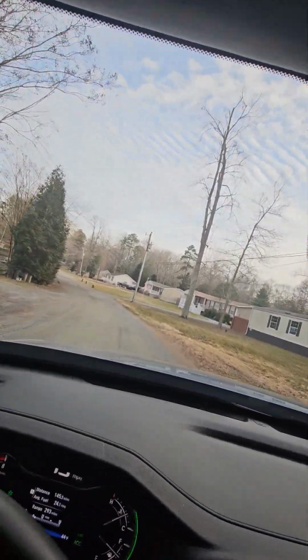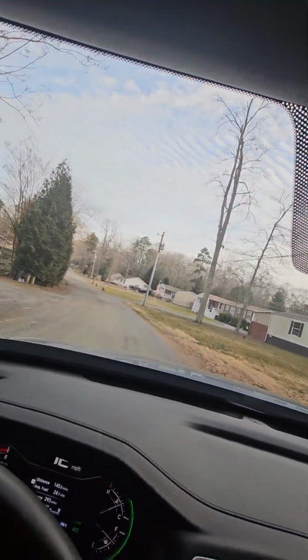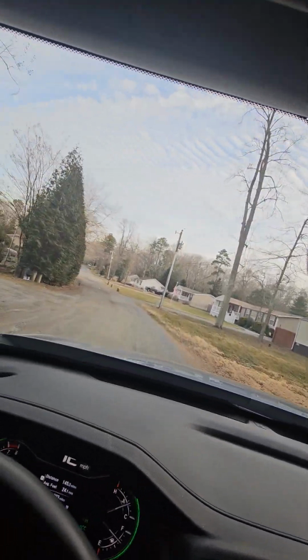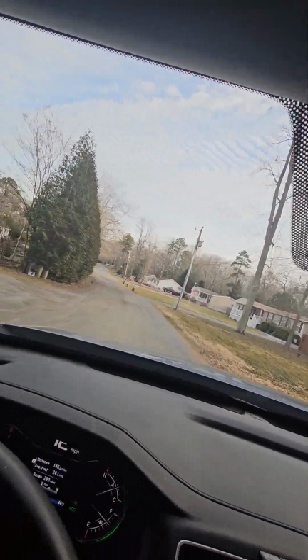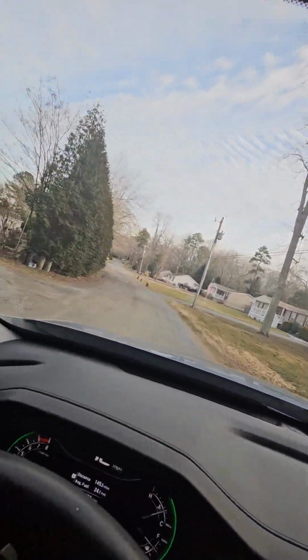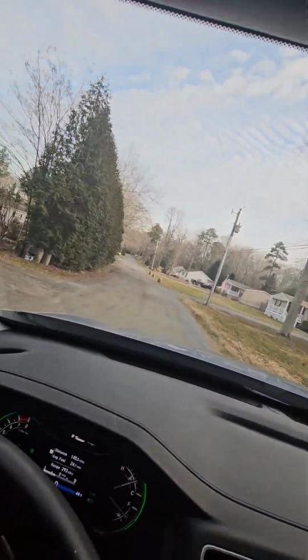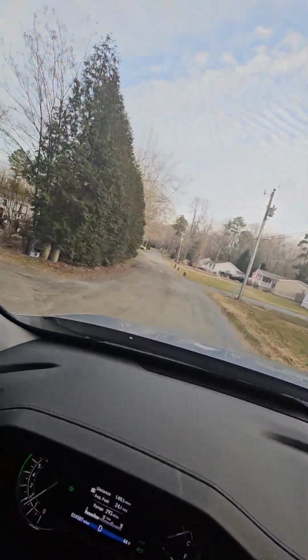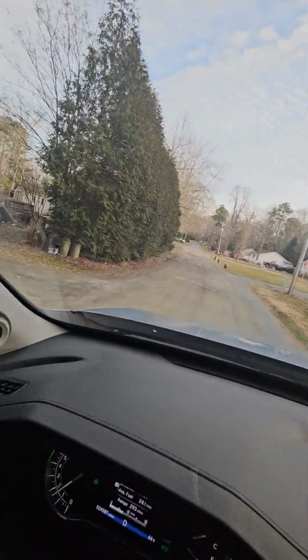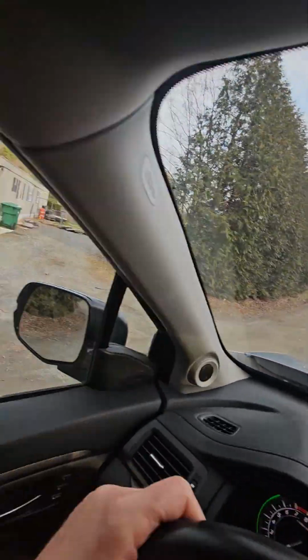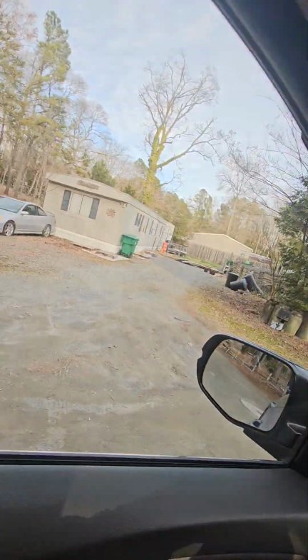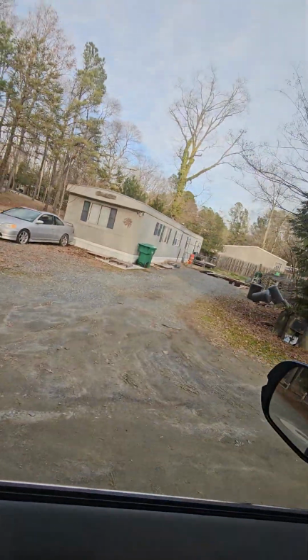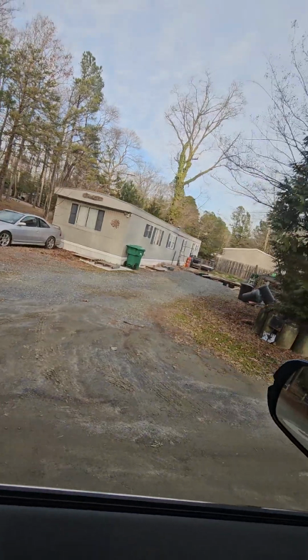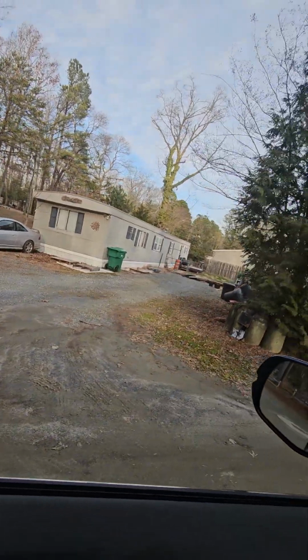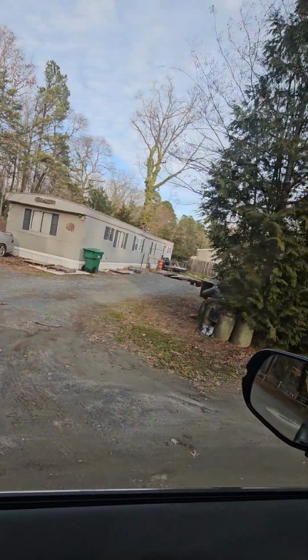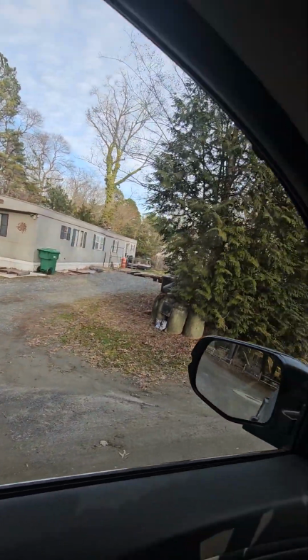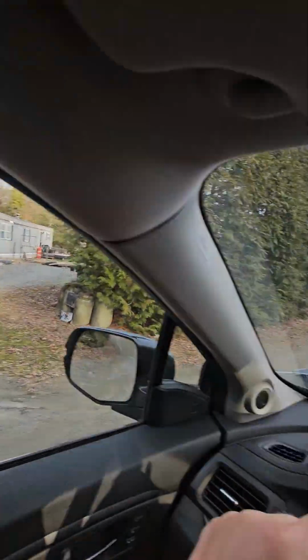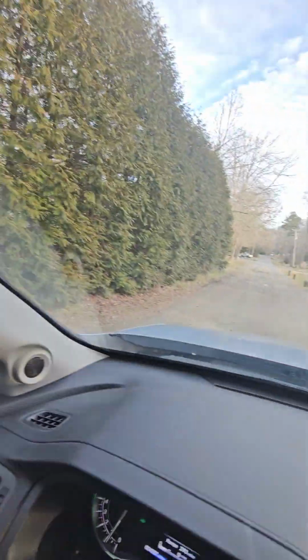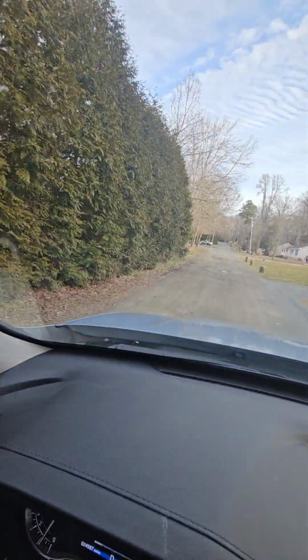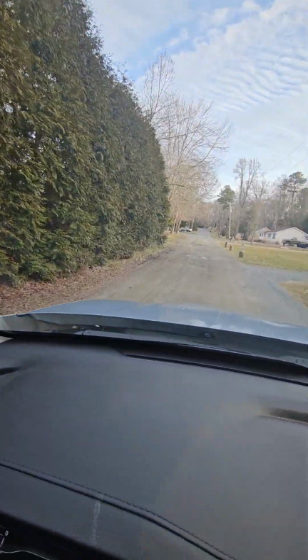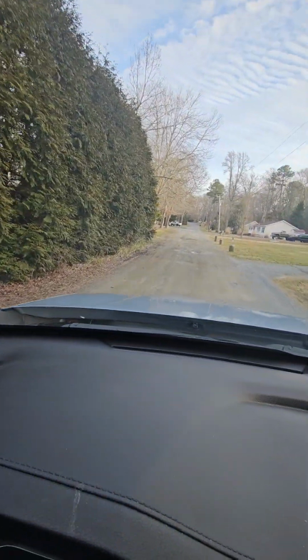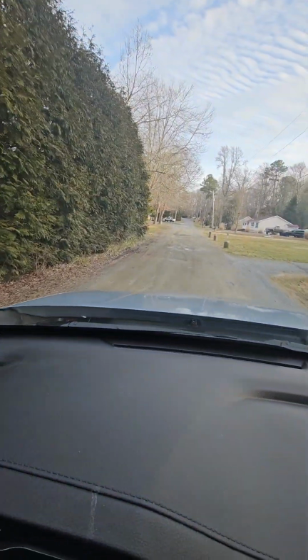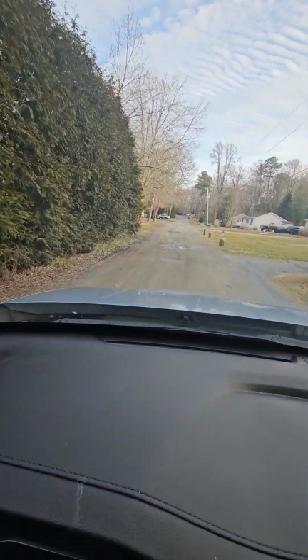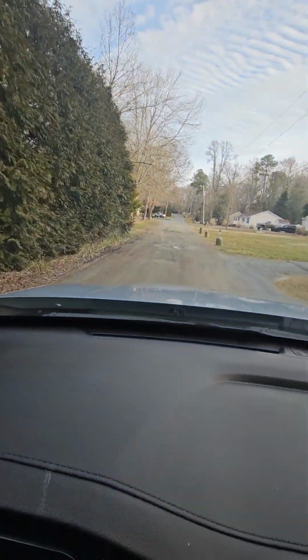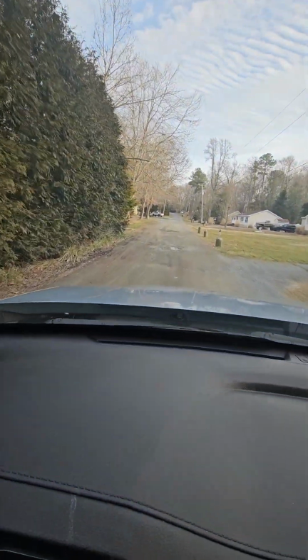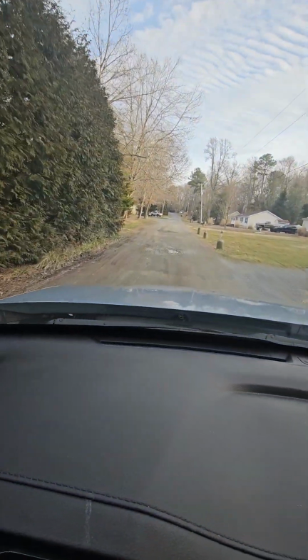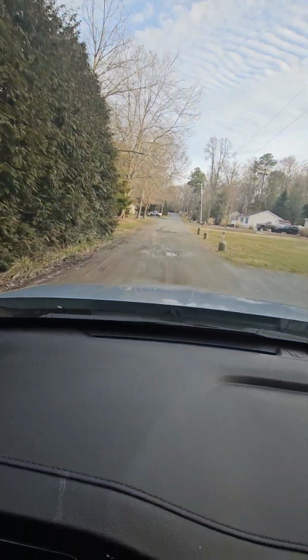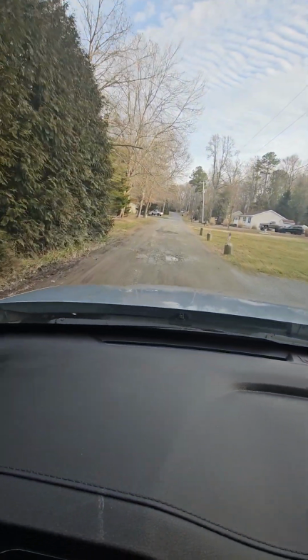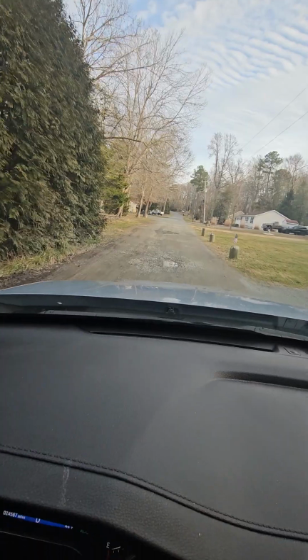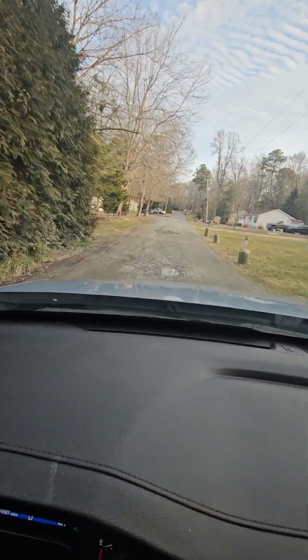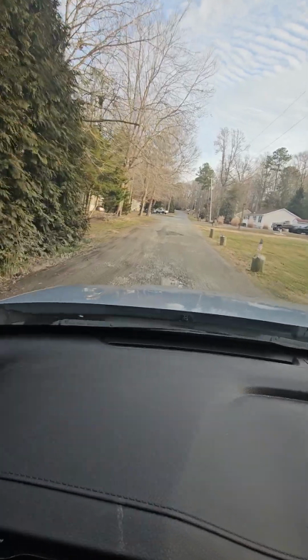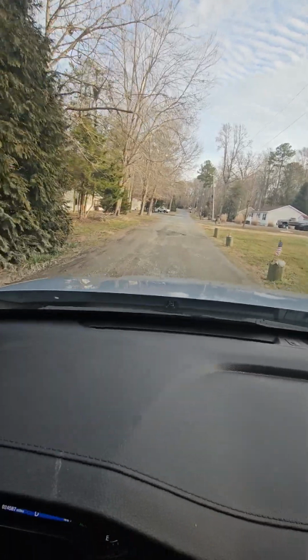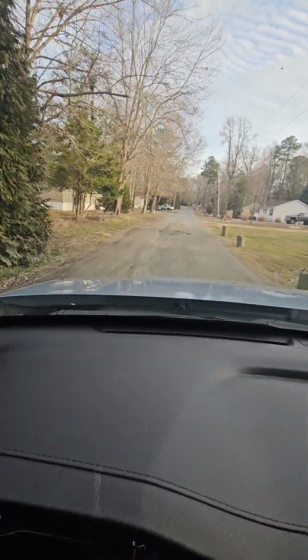More potholes. Oh, here comes some good potholes. Another trashy single-wide. Oh, big, big potholes.